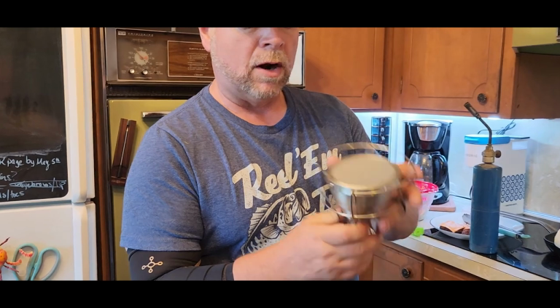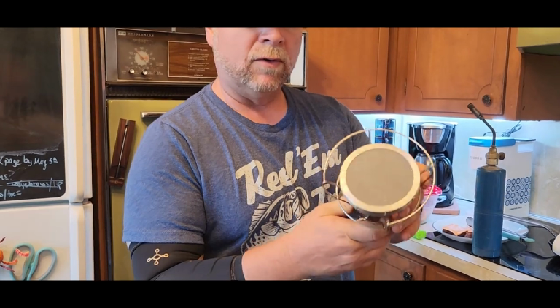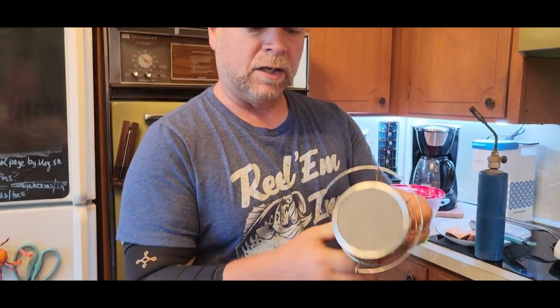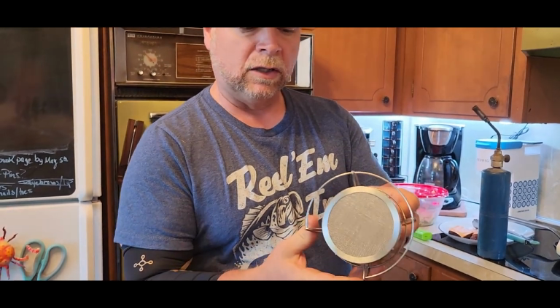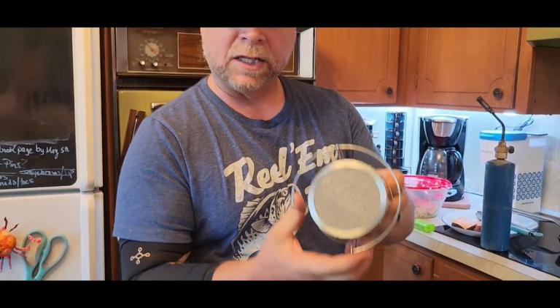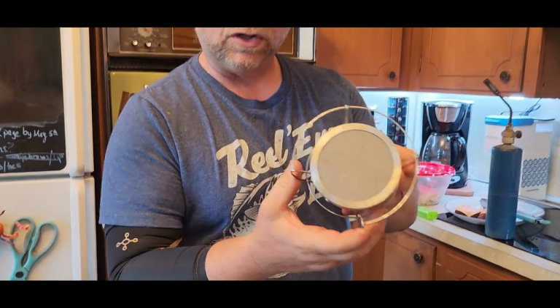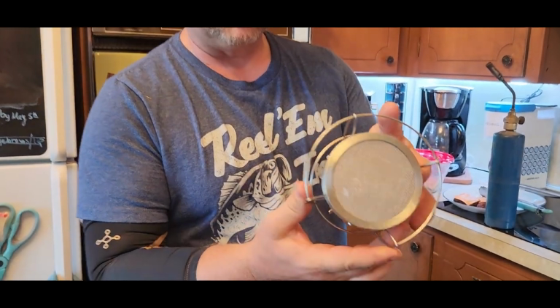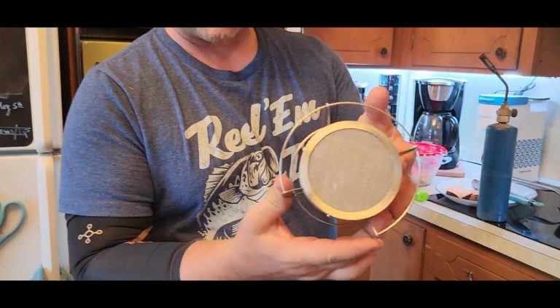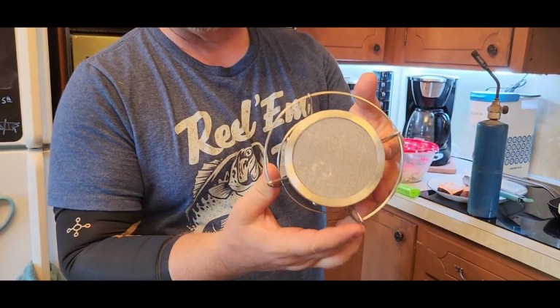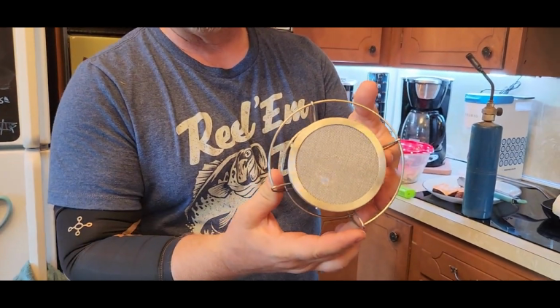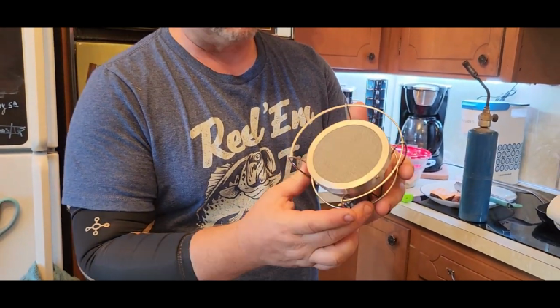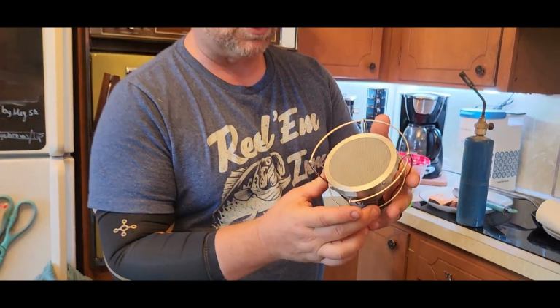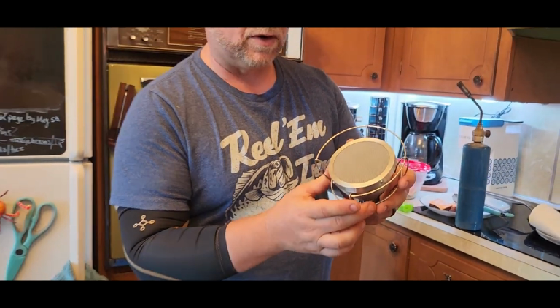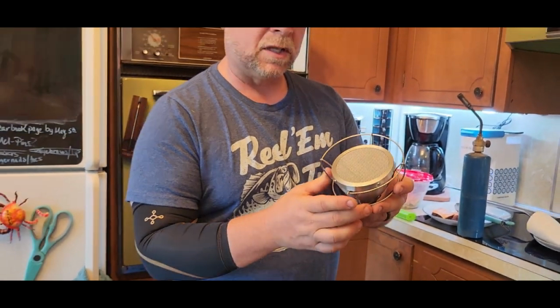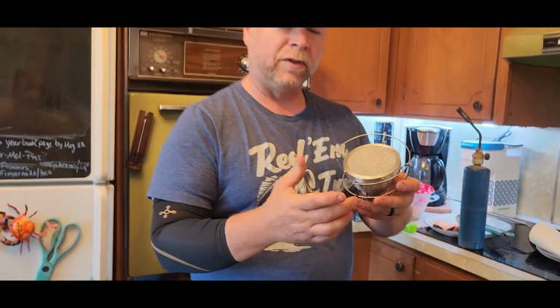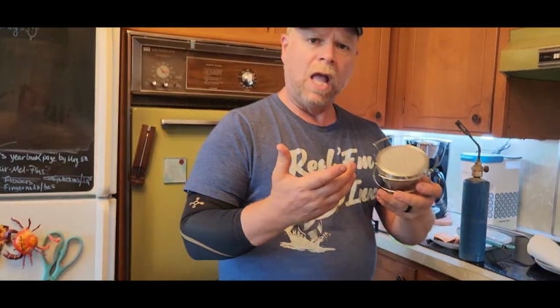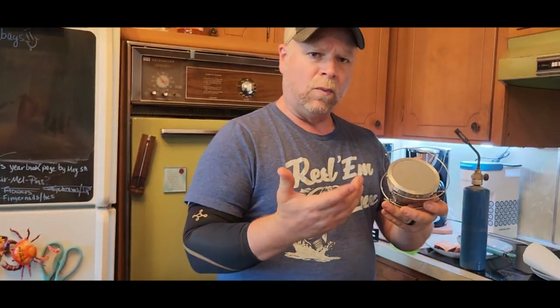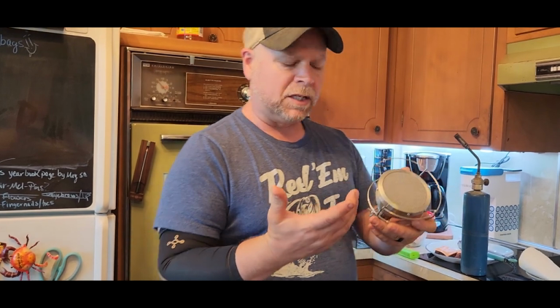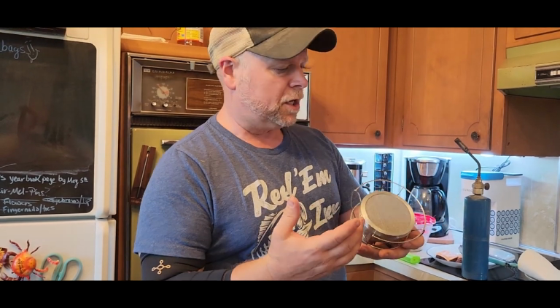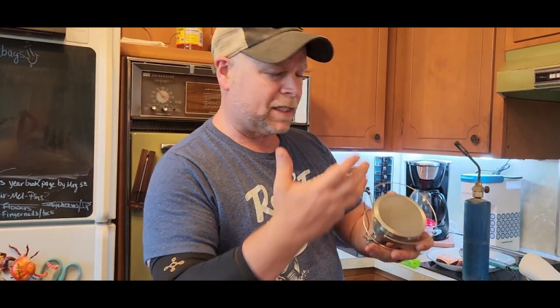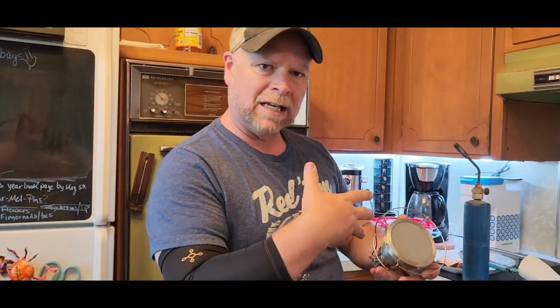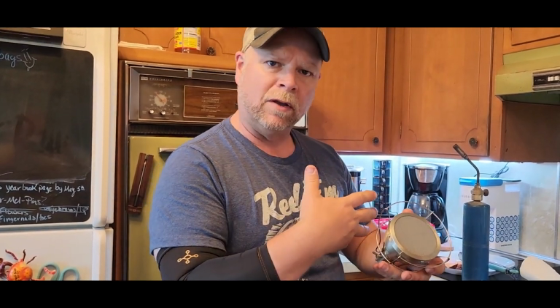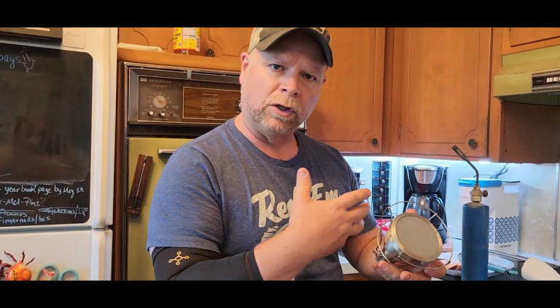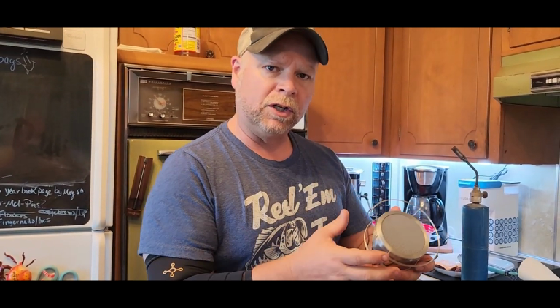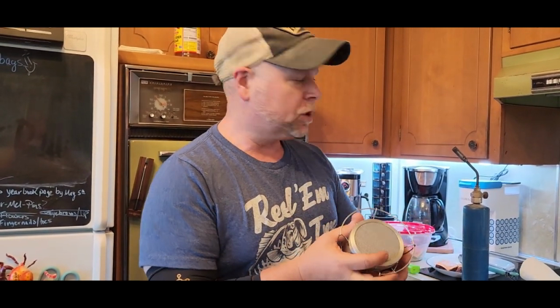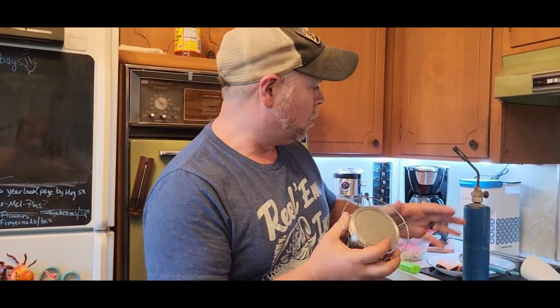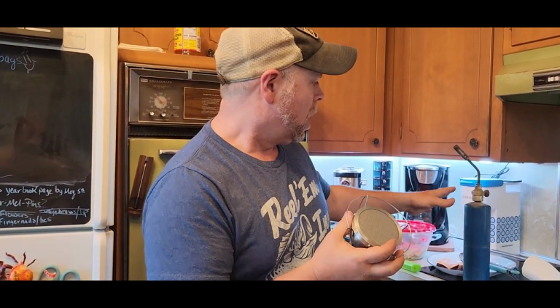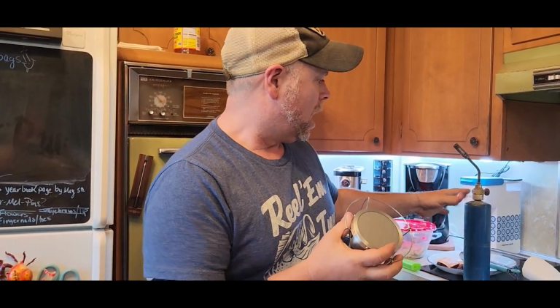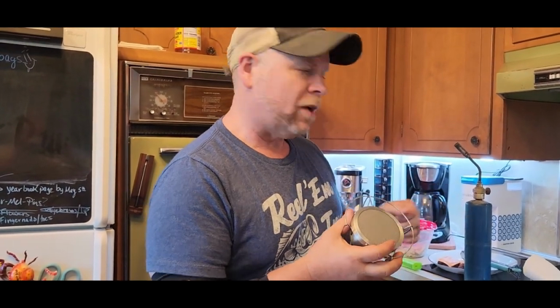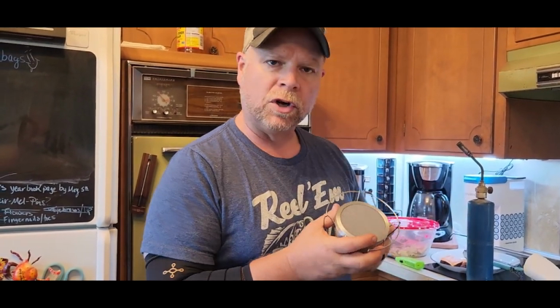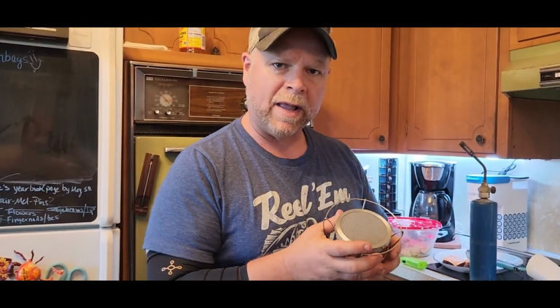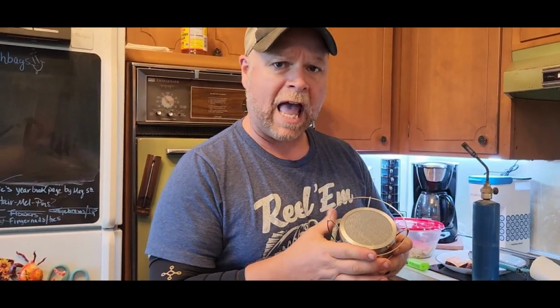Alright, we're getting ready to take a look at this cooking torch attachment that was sent to me at no charge for the purpose of this review. What this is going to do is sit on top of your cooking torch or whatever torch you may have.